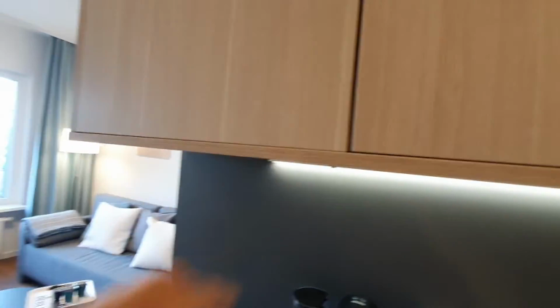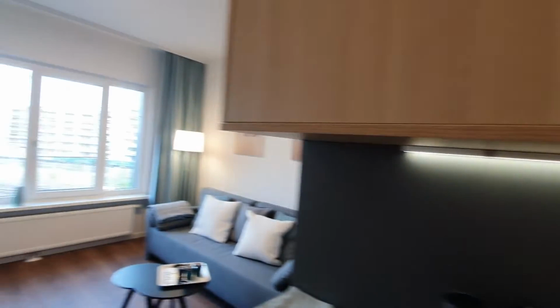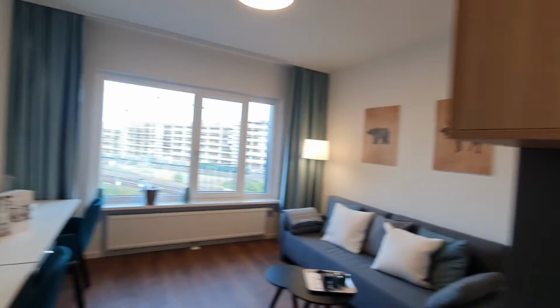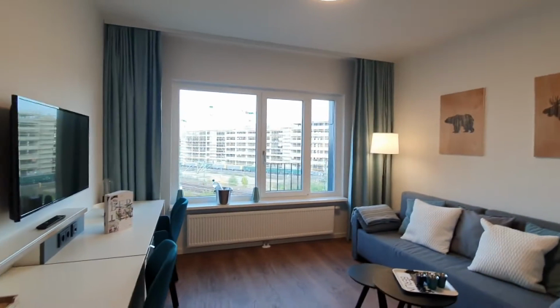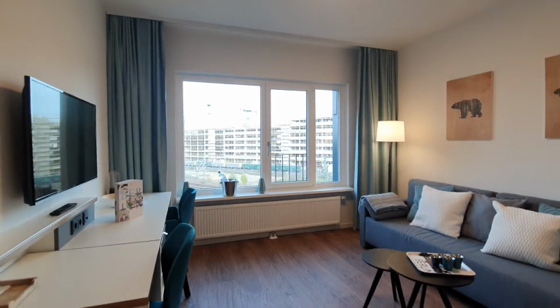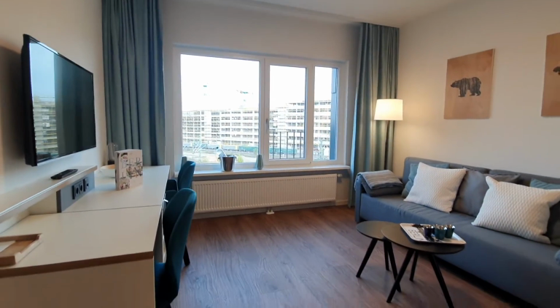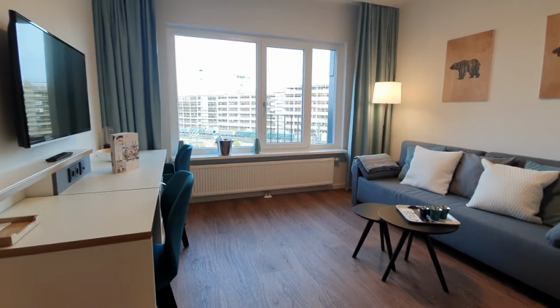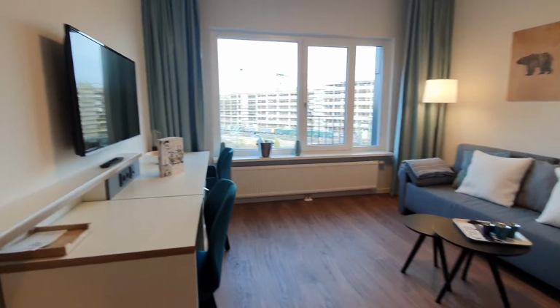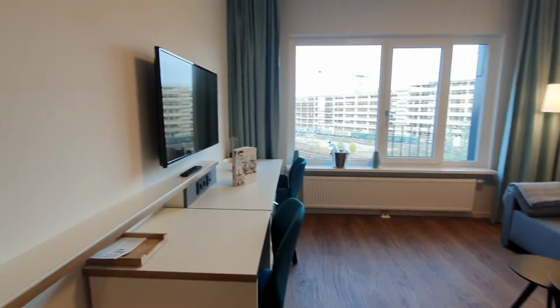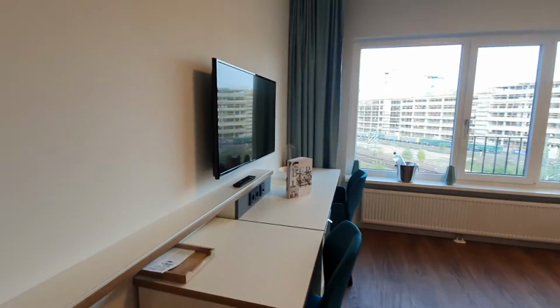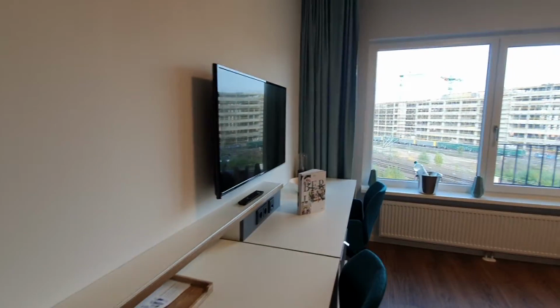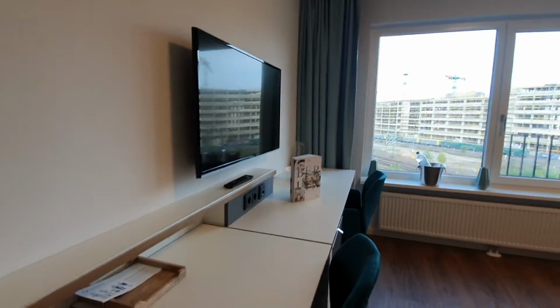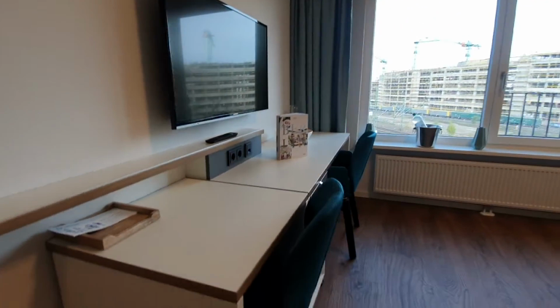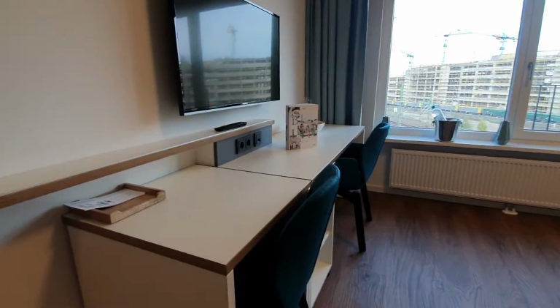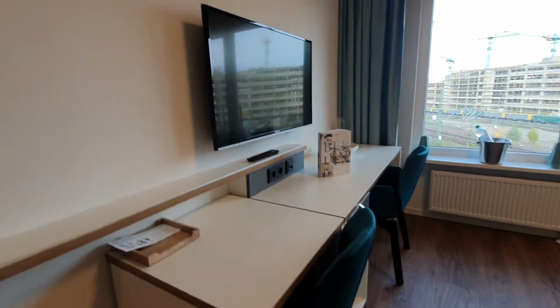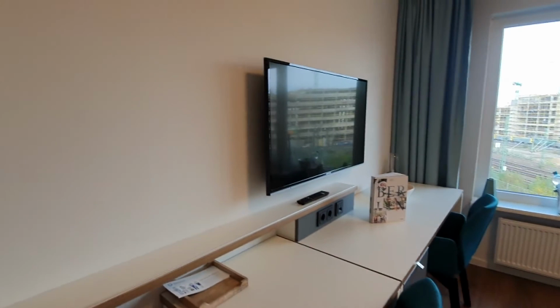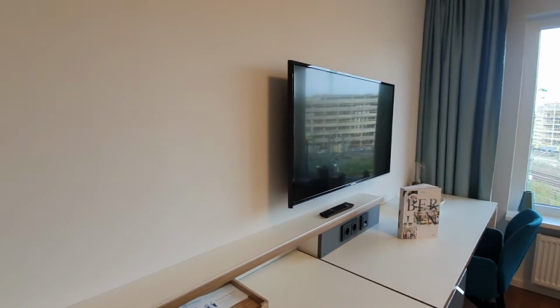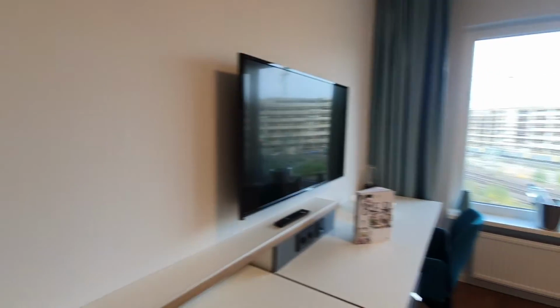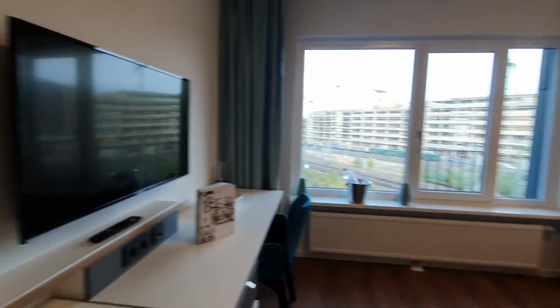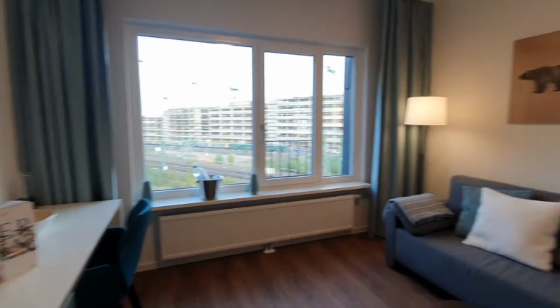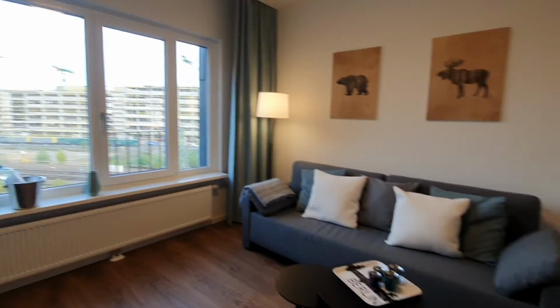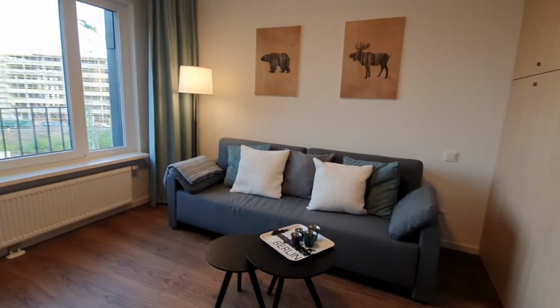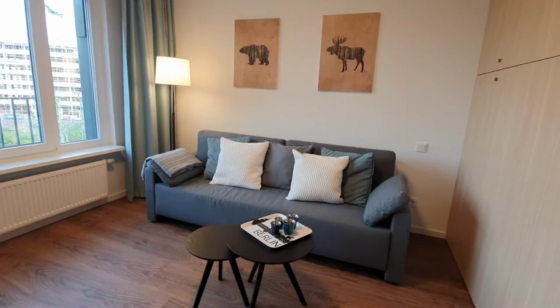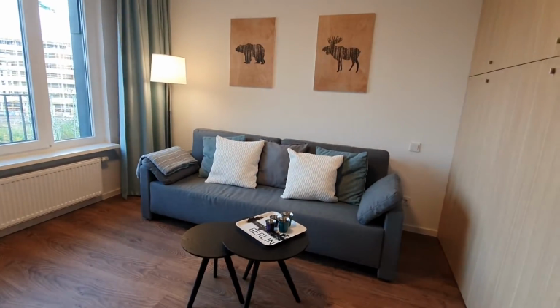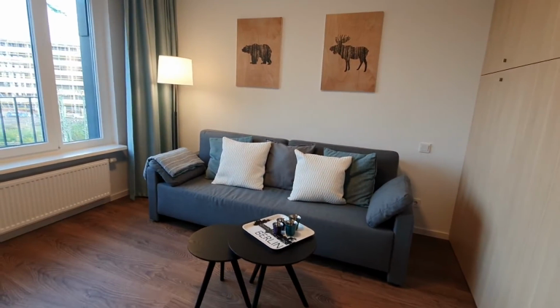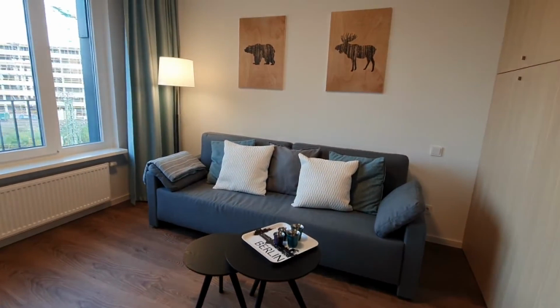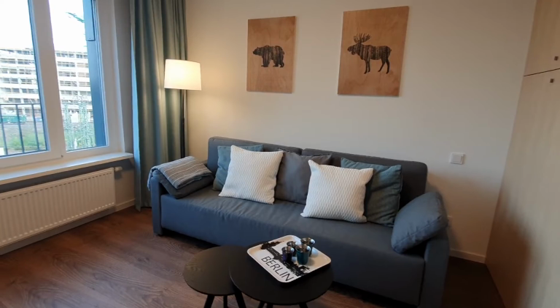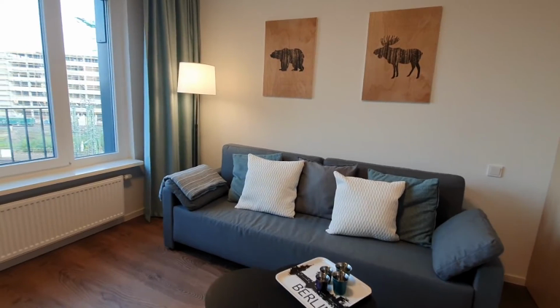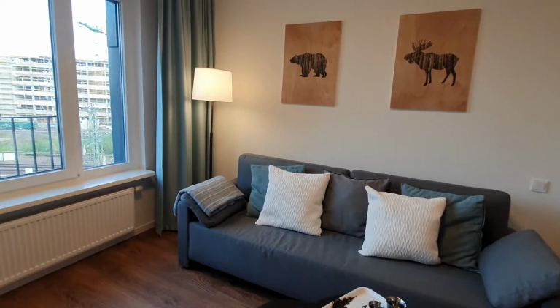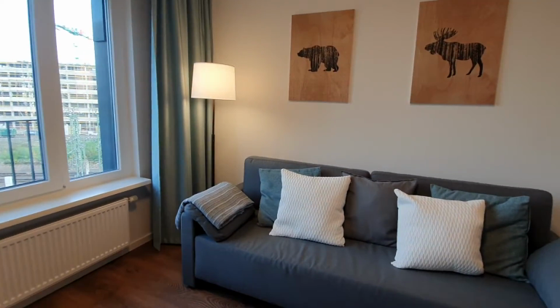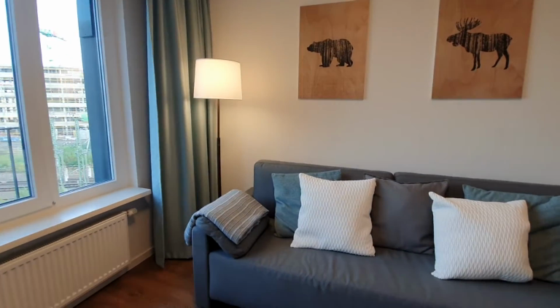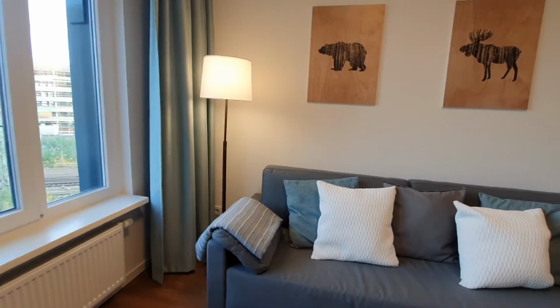And here is the living area. You have your desktop with the TV, and then you have here a sofa which can turn into a bed.